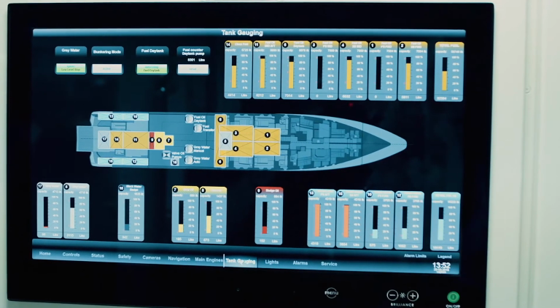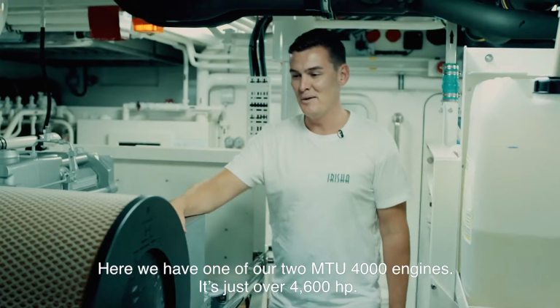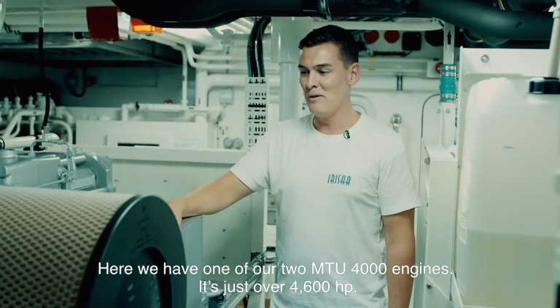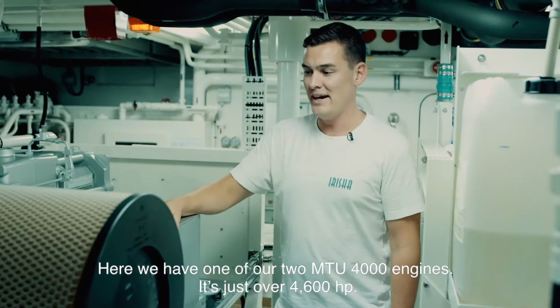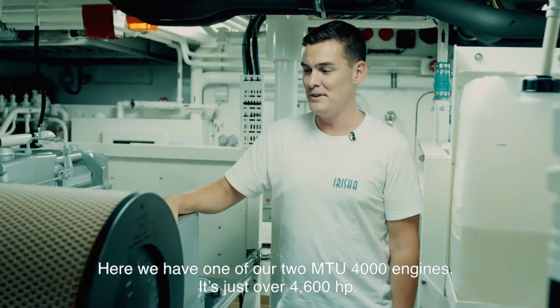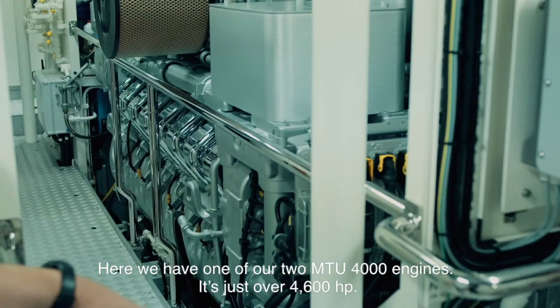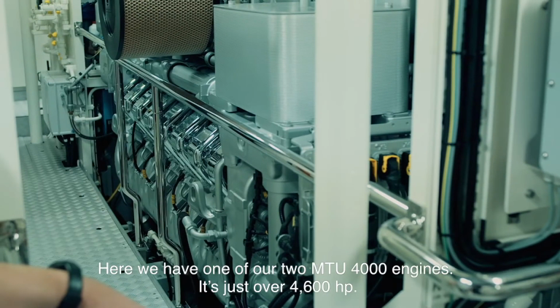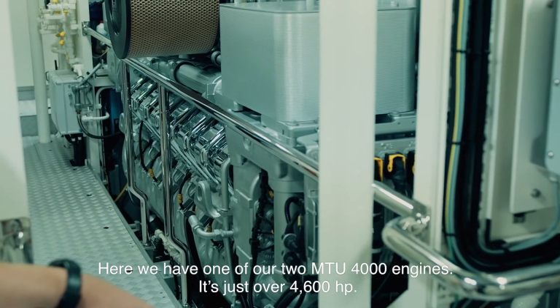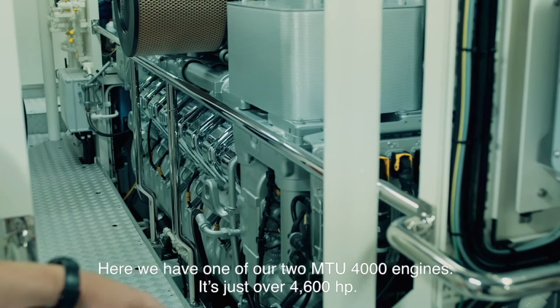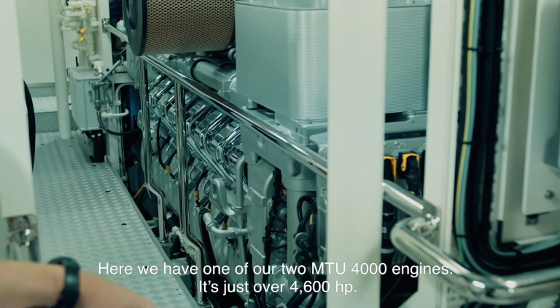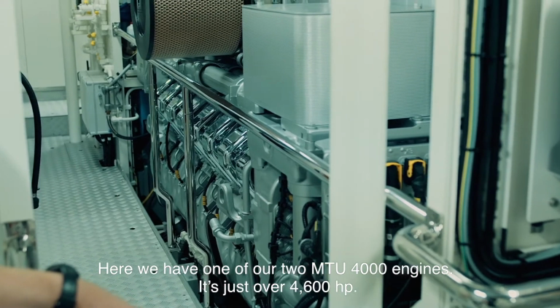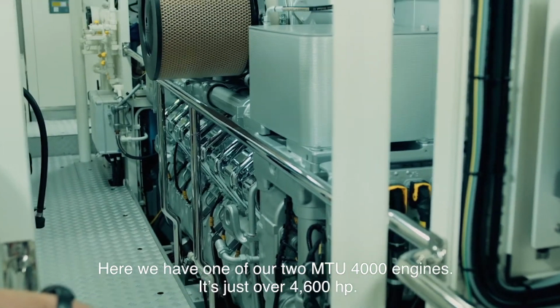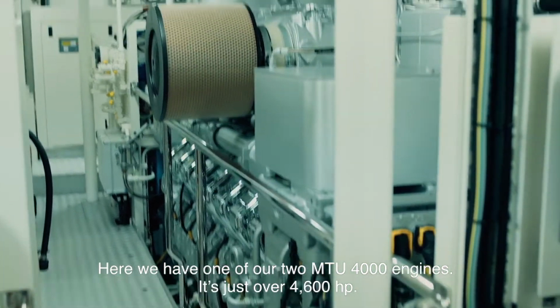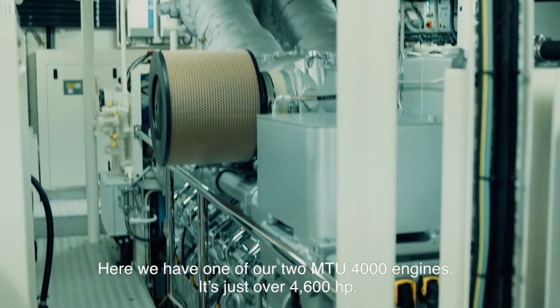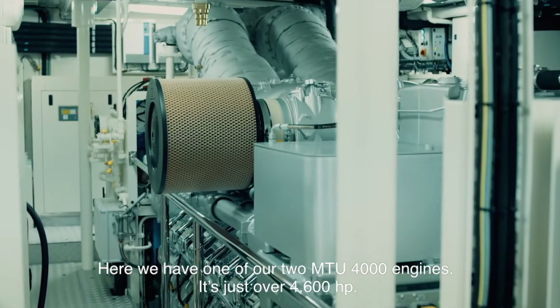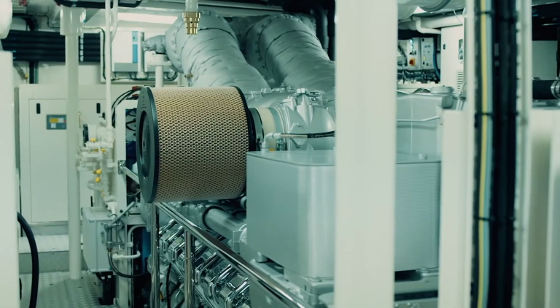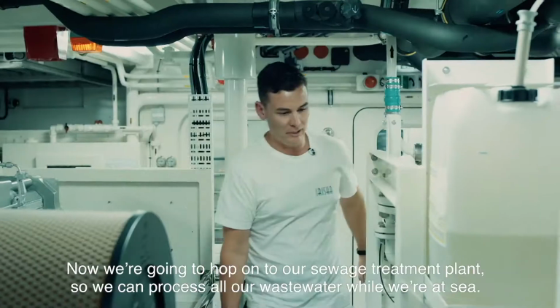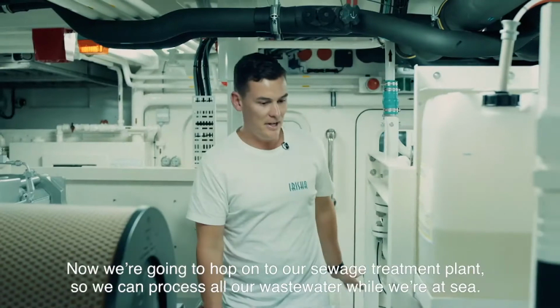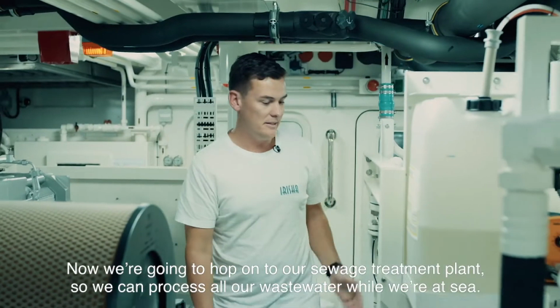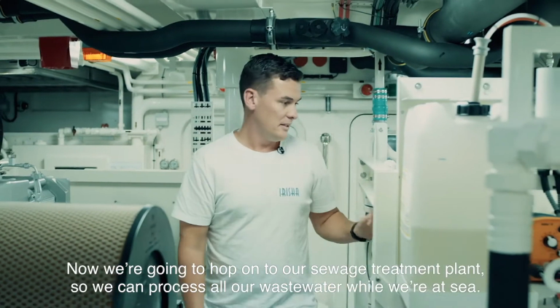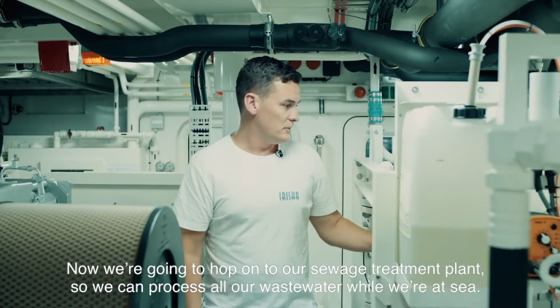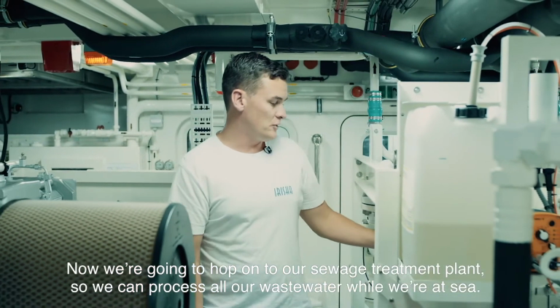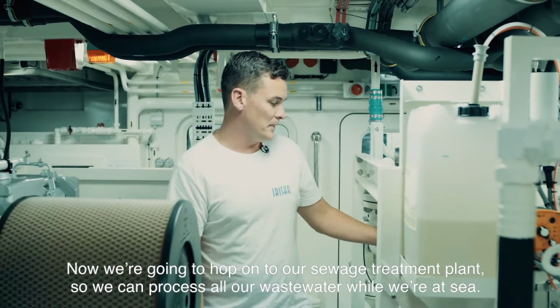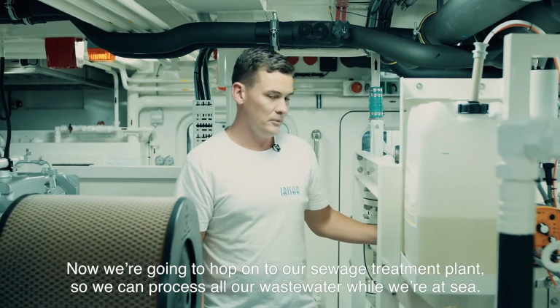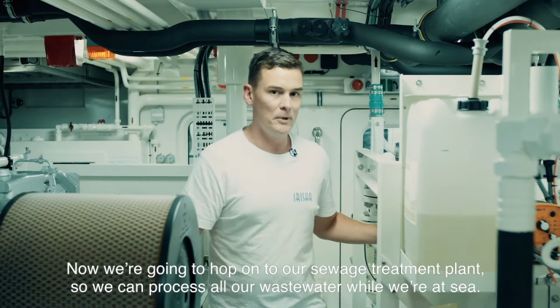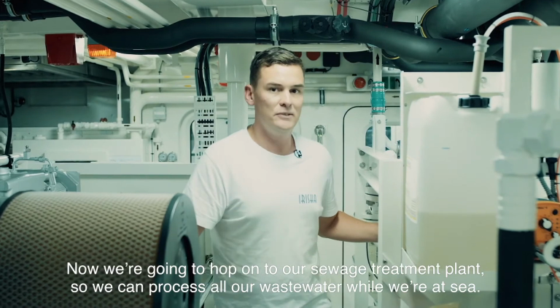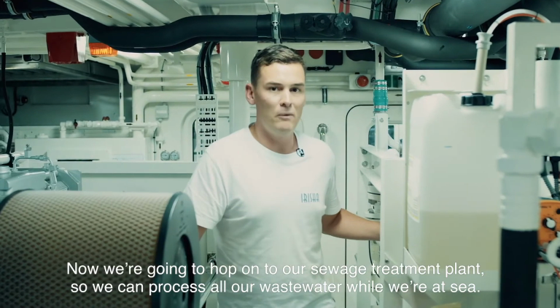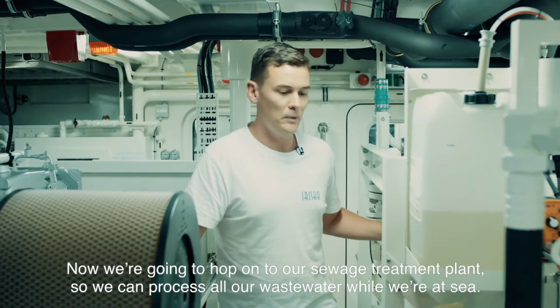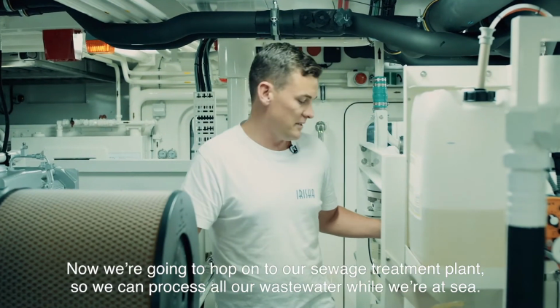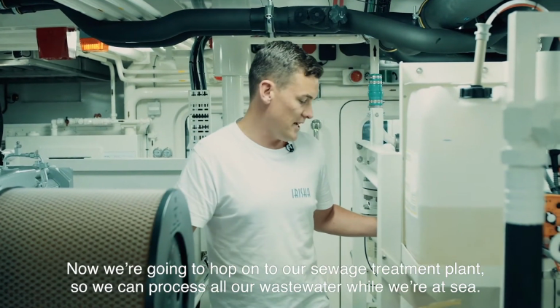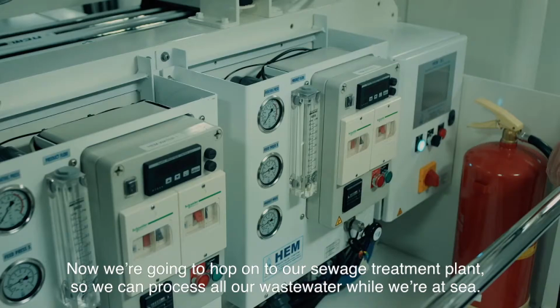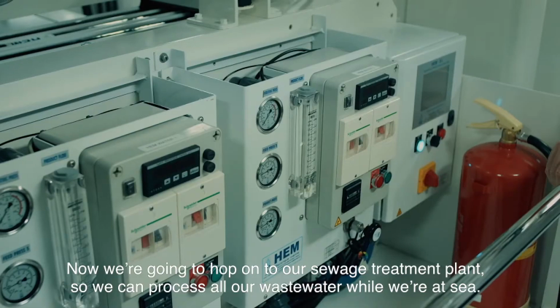So here we have one of our MTU 4000s. It's just over 4,600 horsepower. We've got a Haman sewage treatment plant so we can process all our waste water while we're at sea.